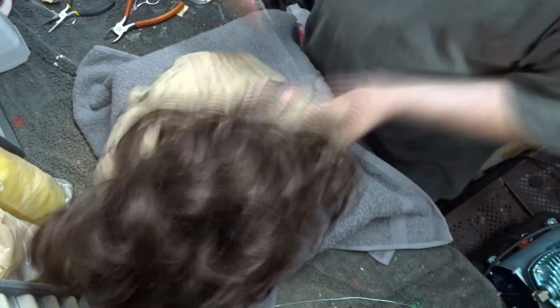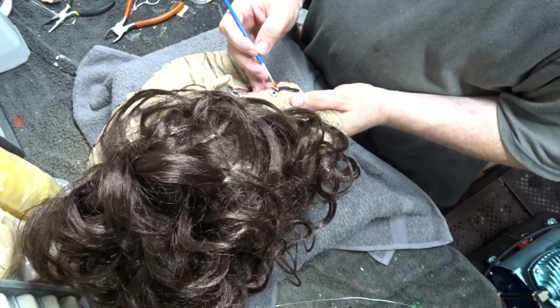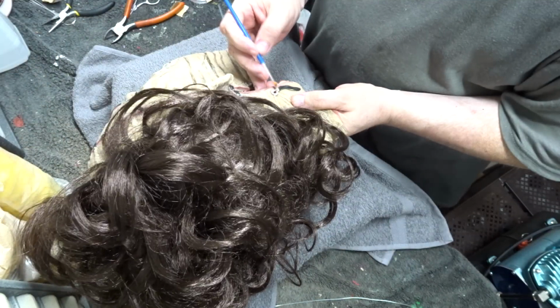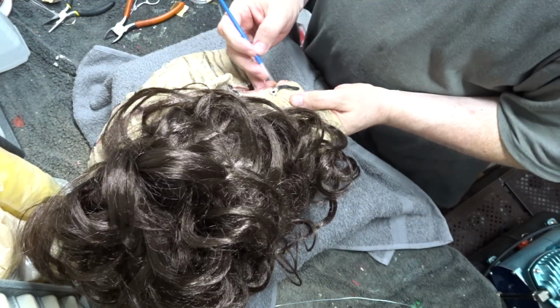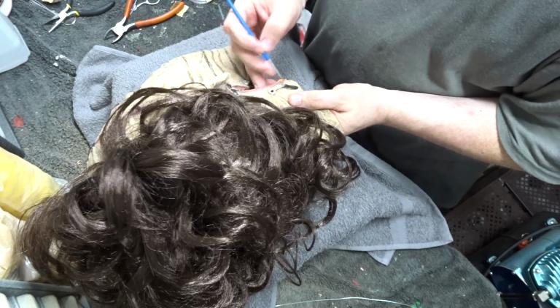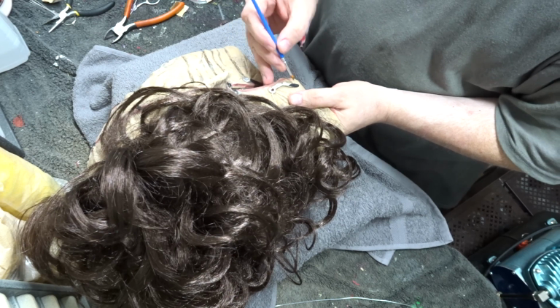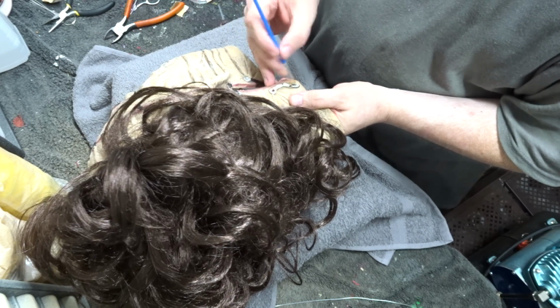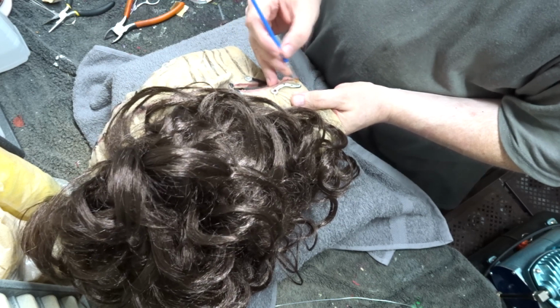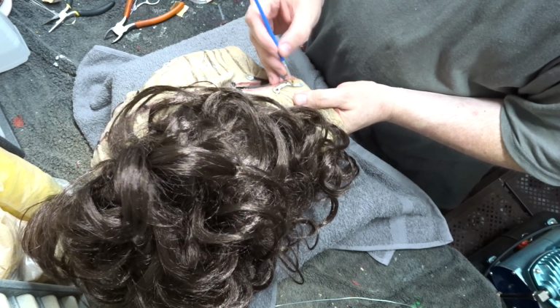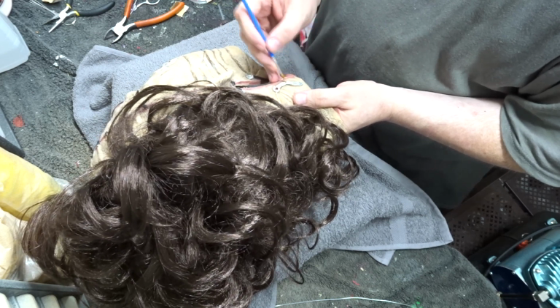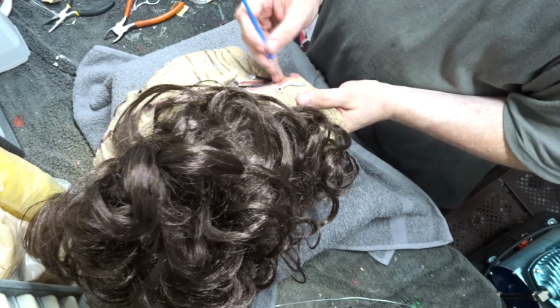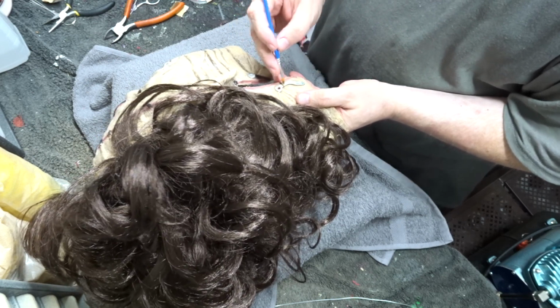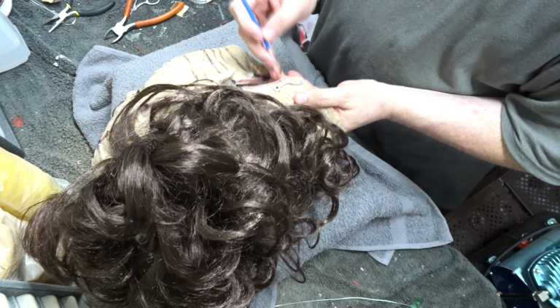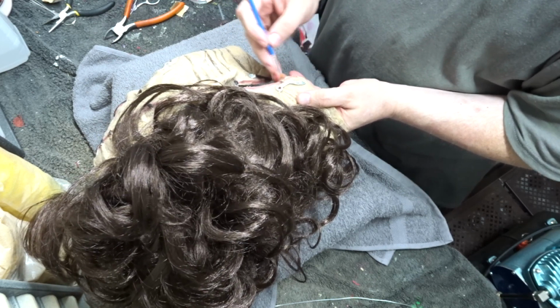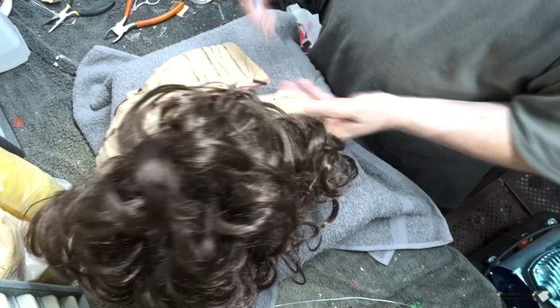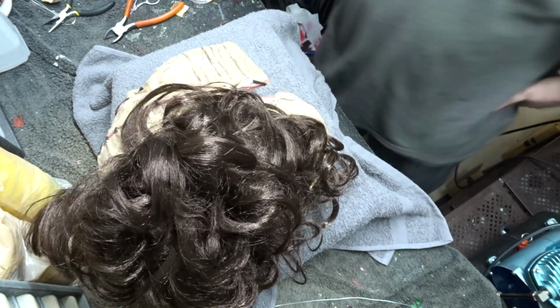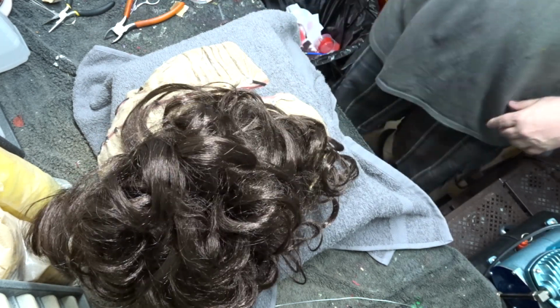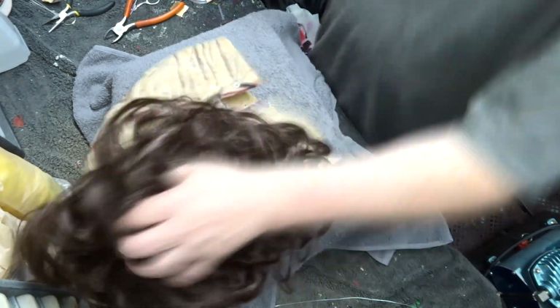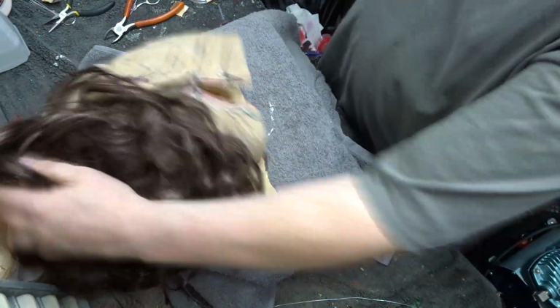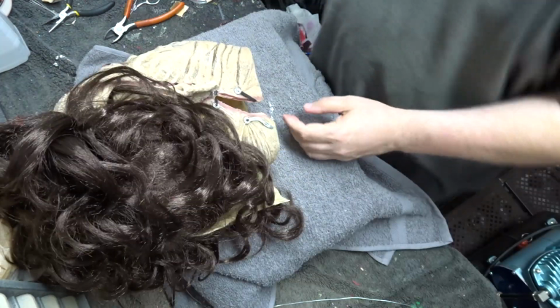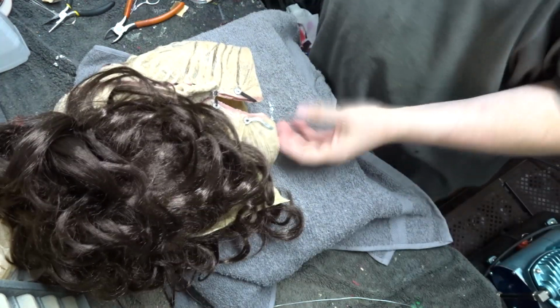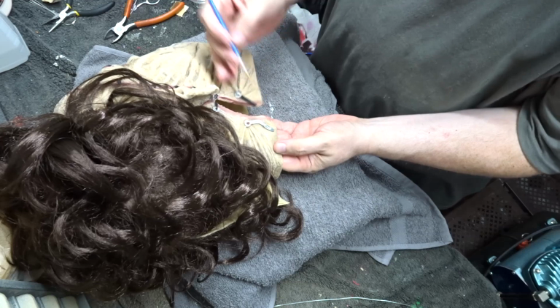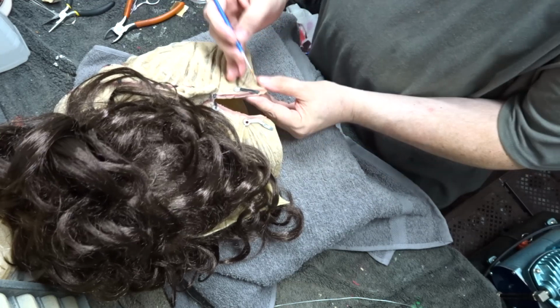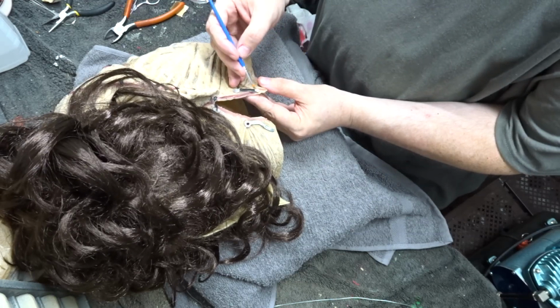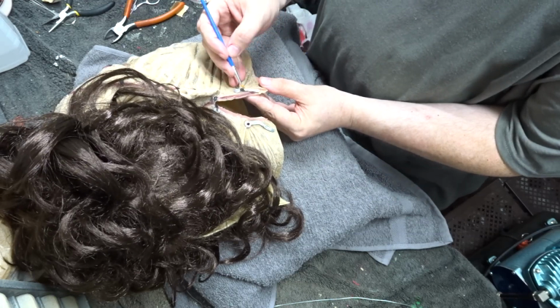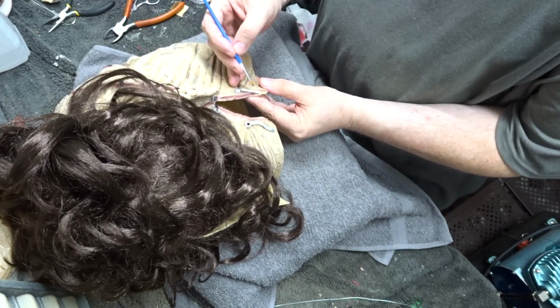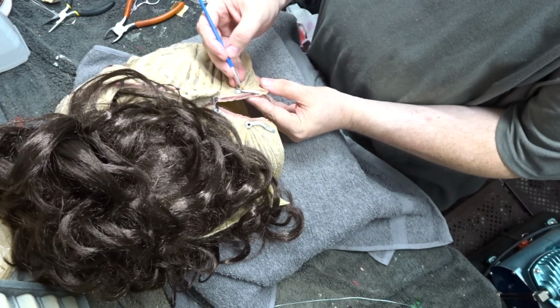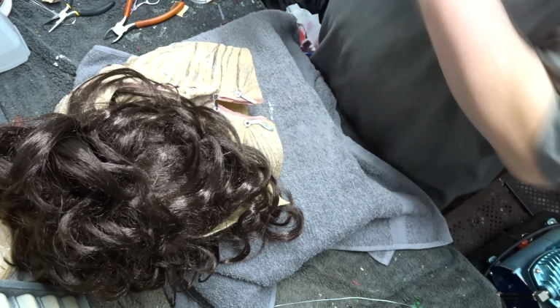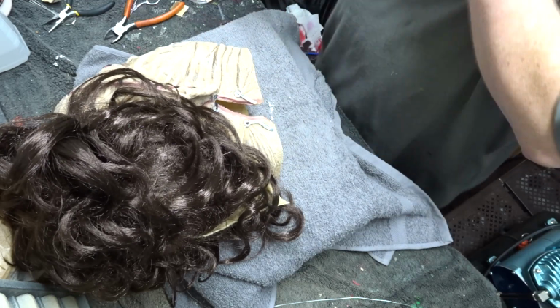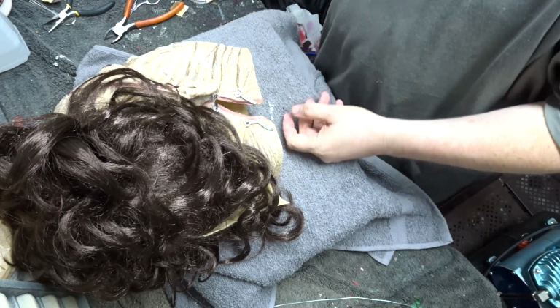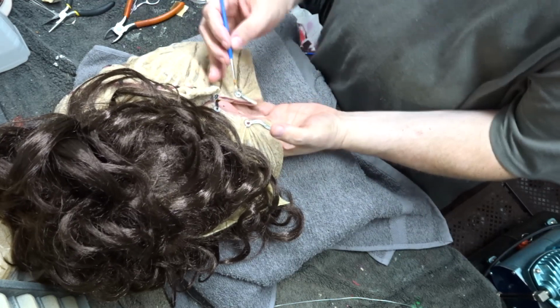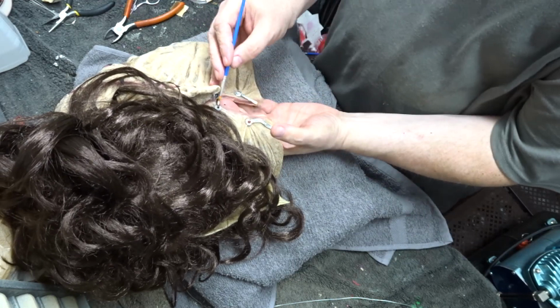Now I'm using a light flesh tone colored paint and painting over the old black fake leather stitching to try to camouflage it a little bit and make way for the new real leather stitching.